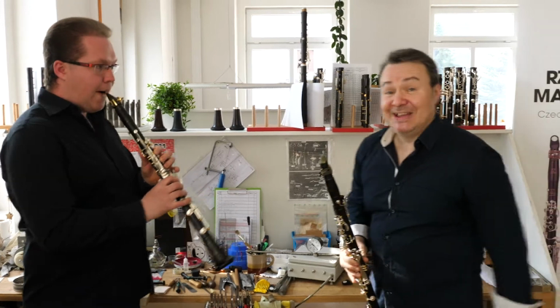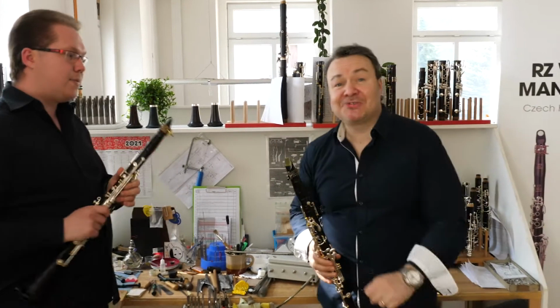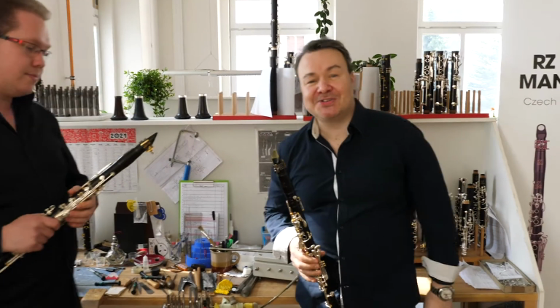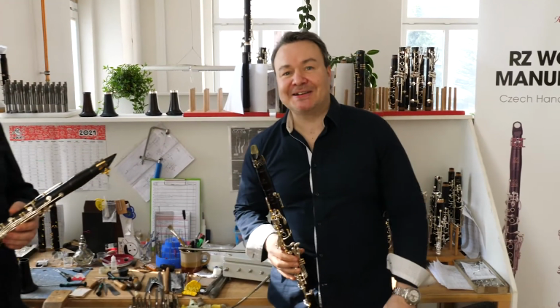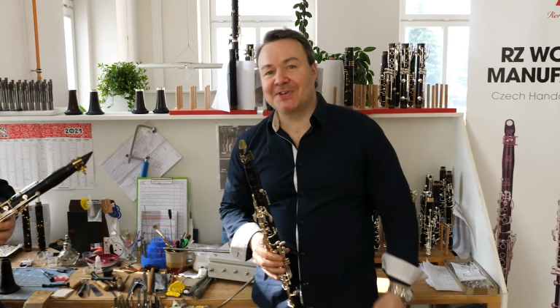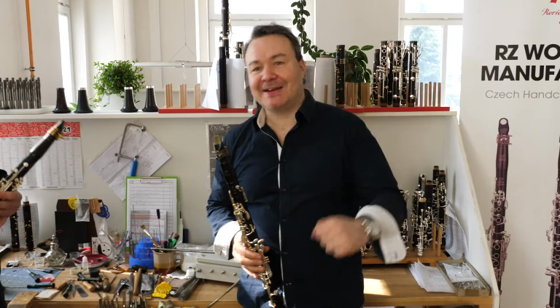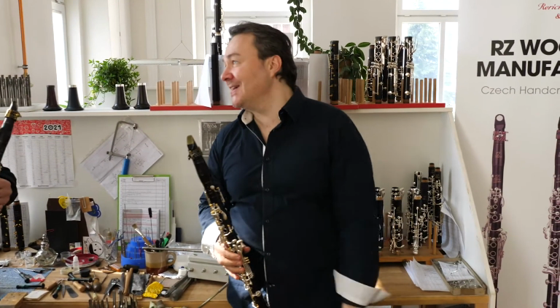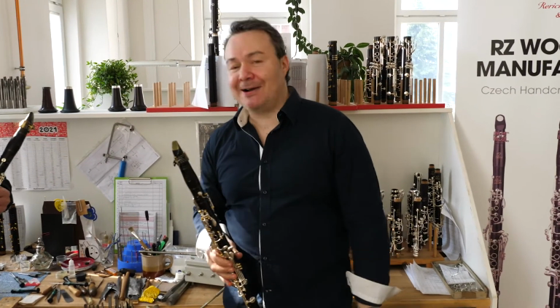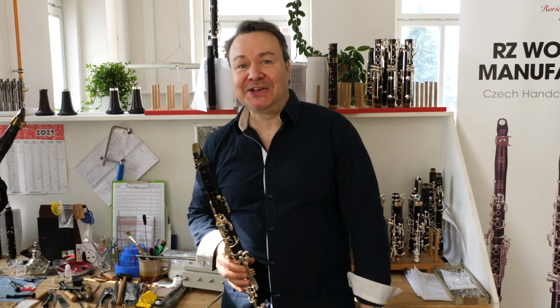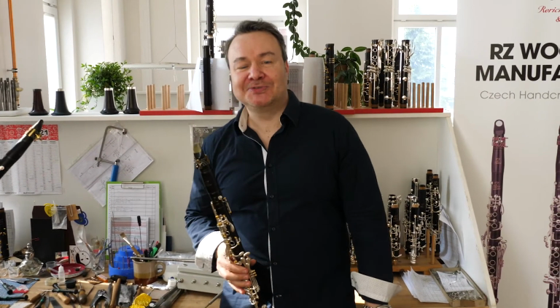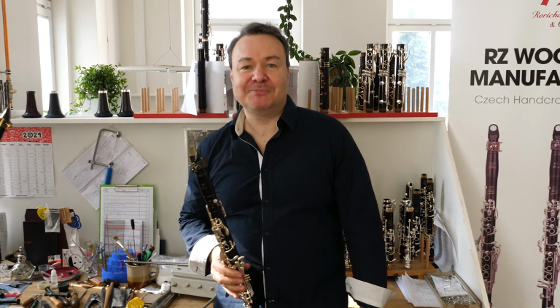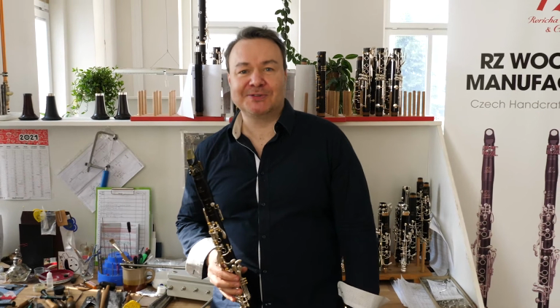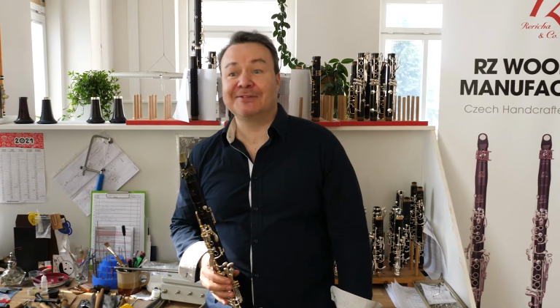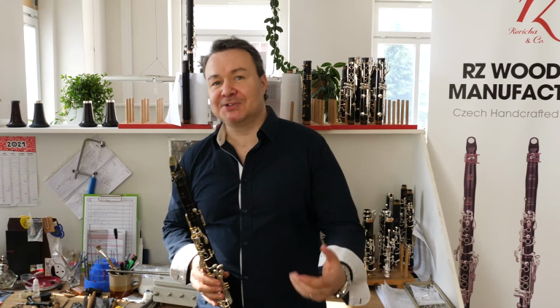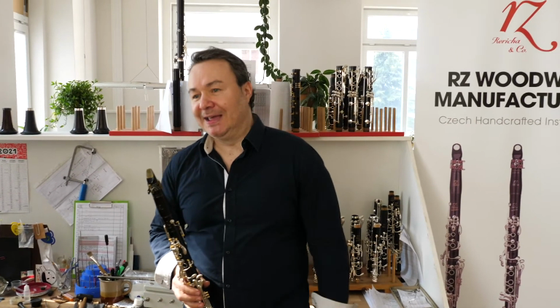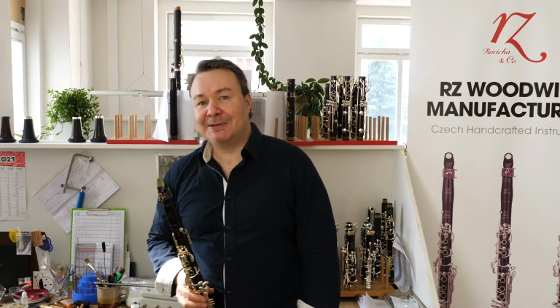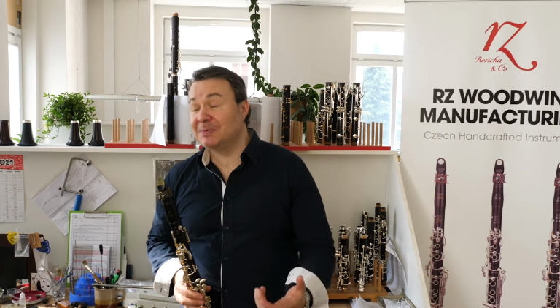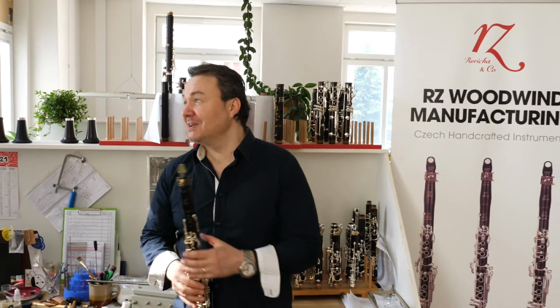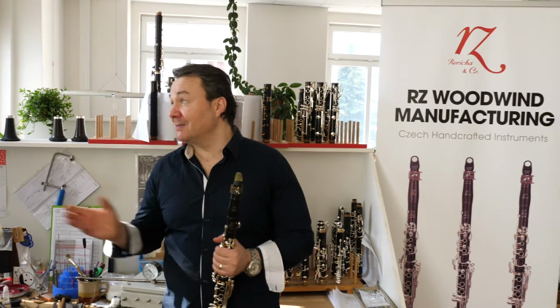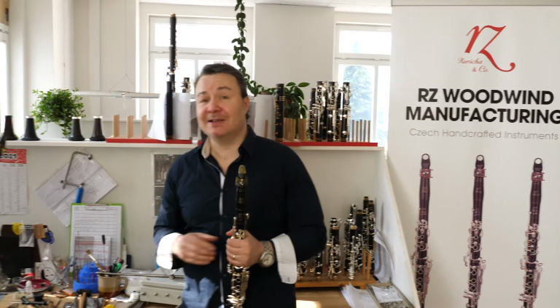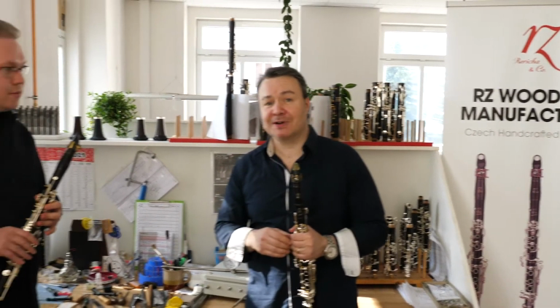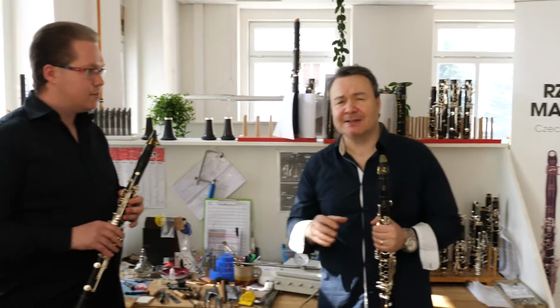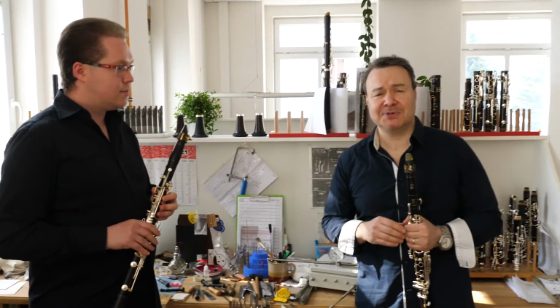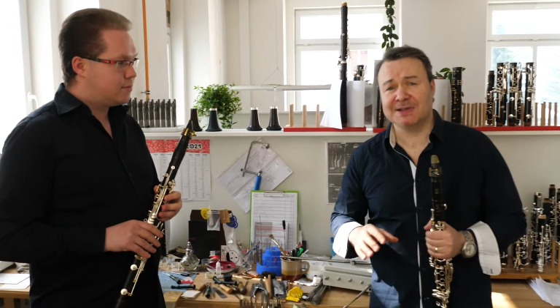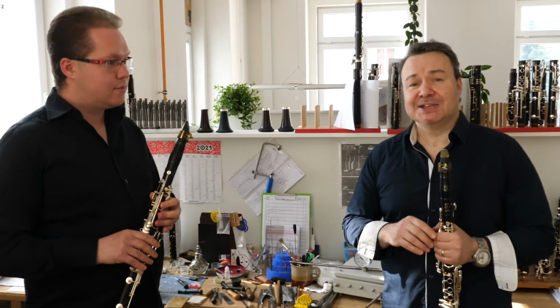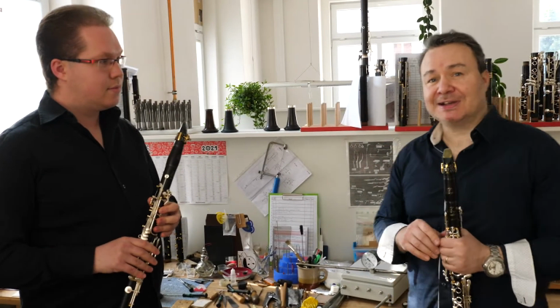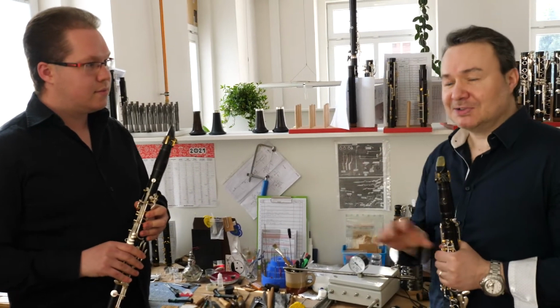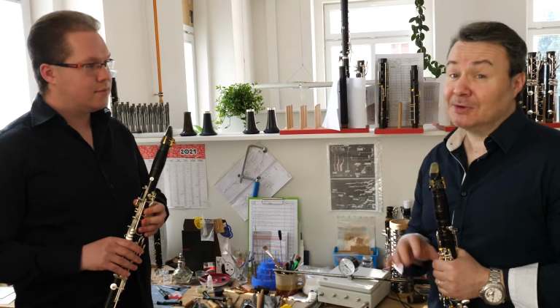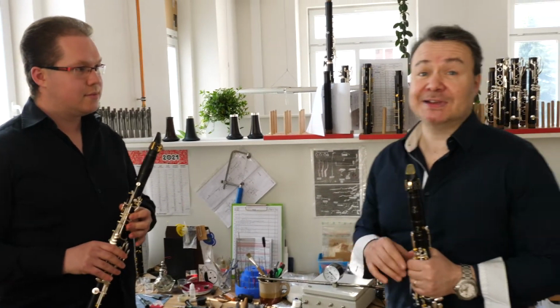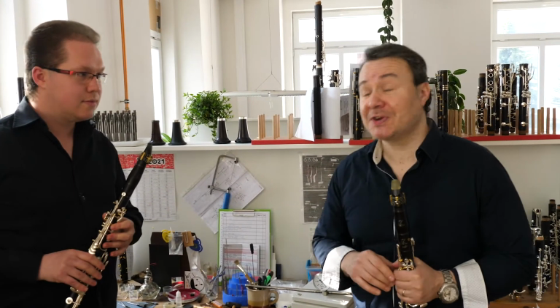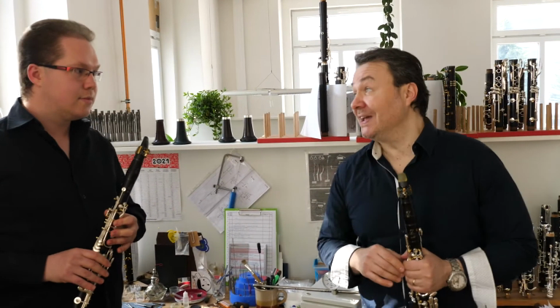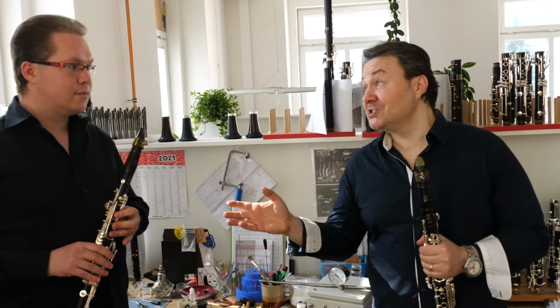Hello dear friends and clarinetists, we are here again in the RZ Woodwind Manufacturing Factory. I'm so happy to be here with my great friend and great artist, one of the best Czech clarinetists — not only of the young generation — Jan Czech.